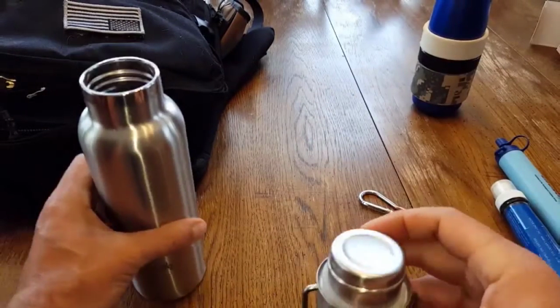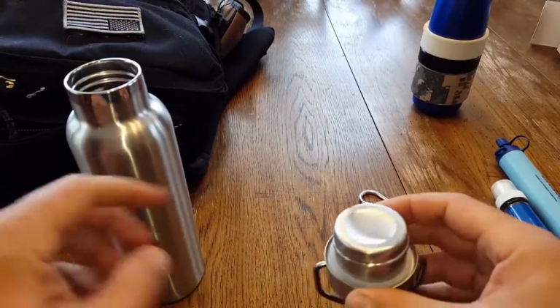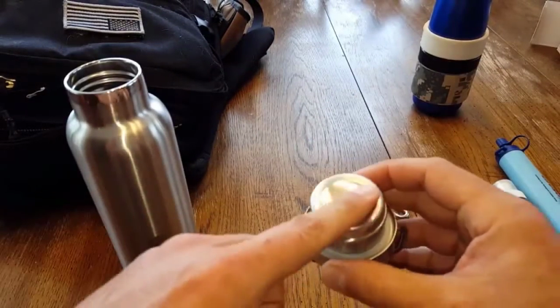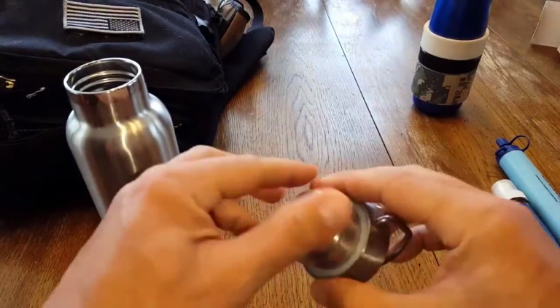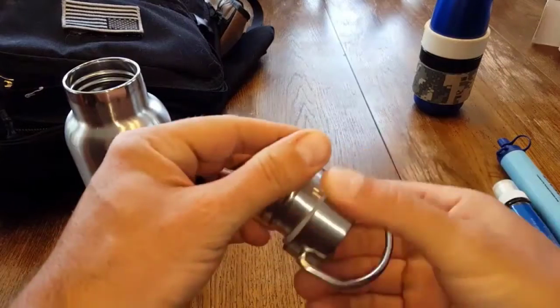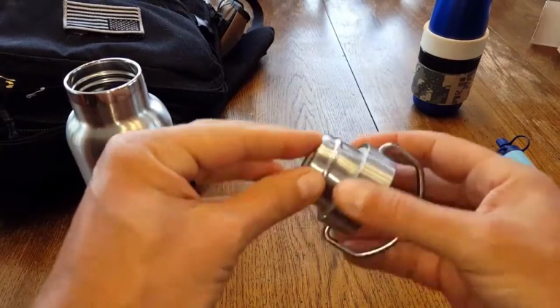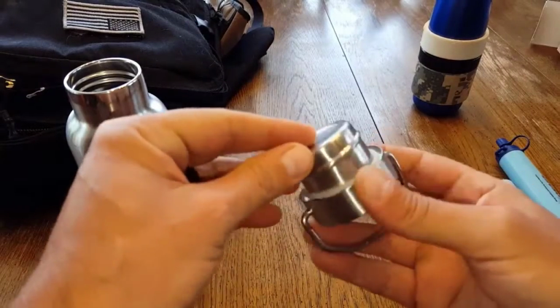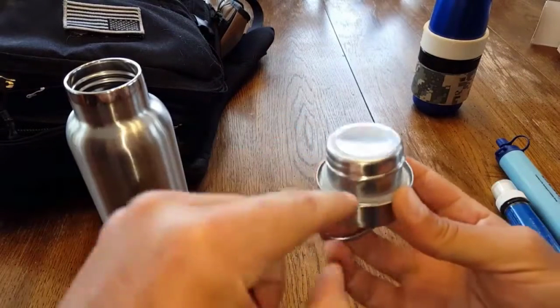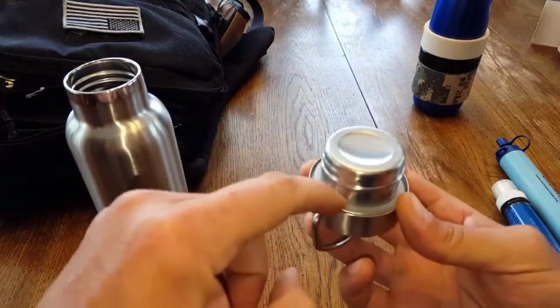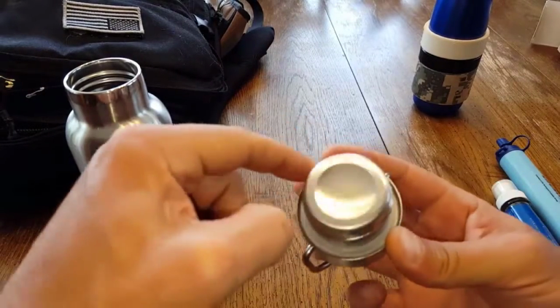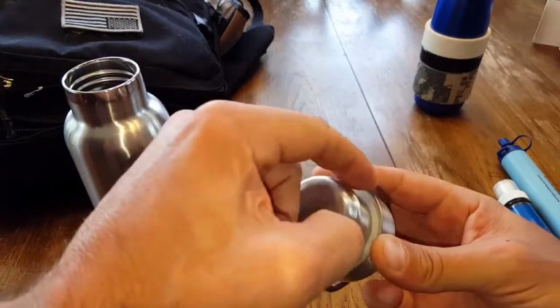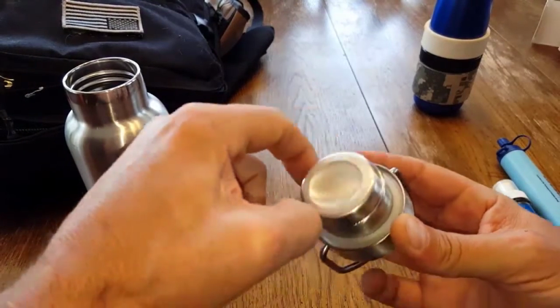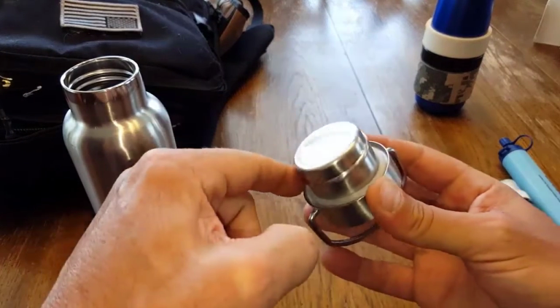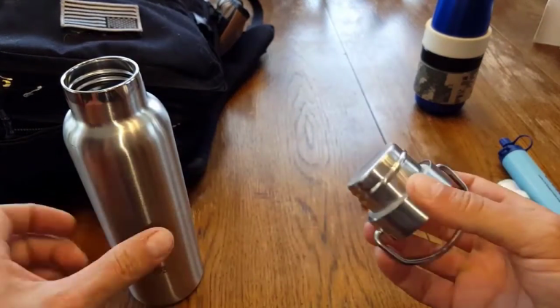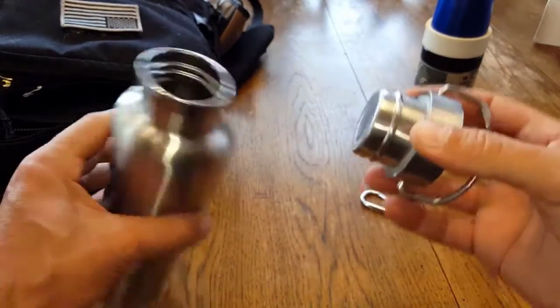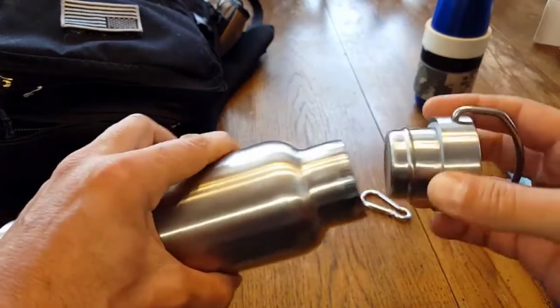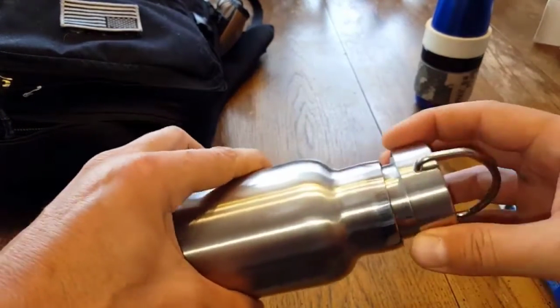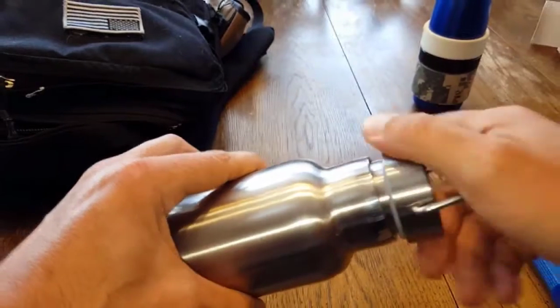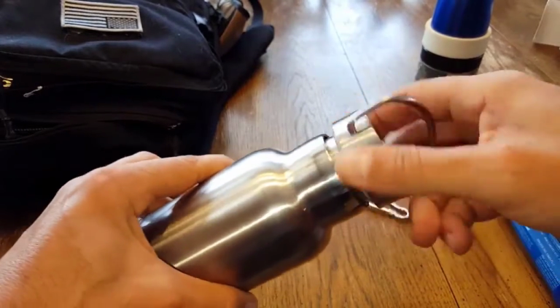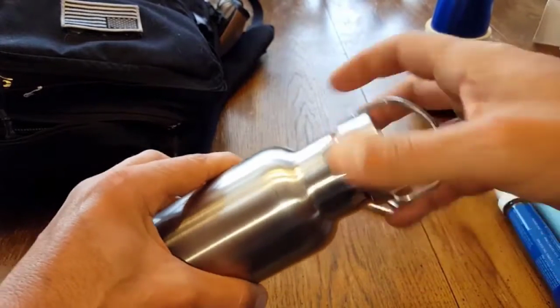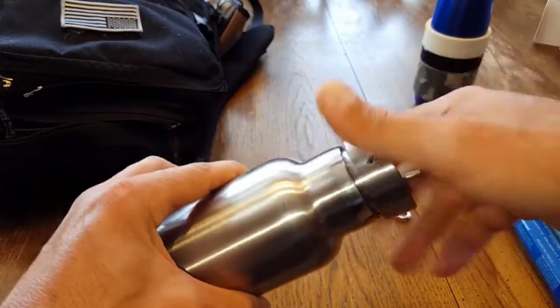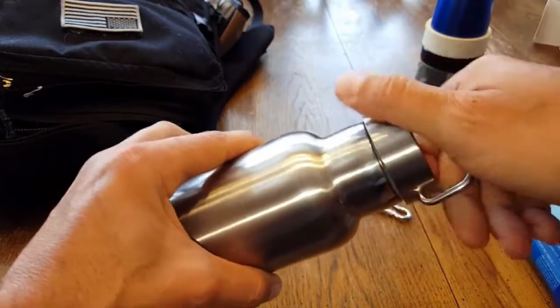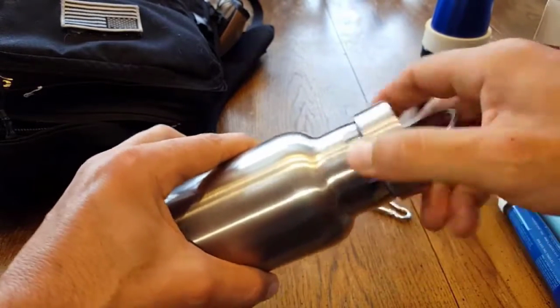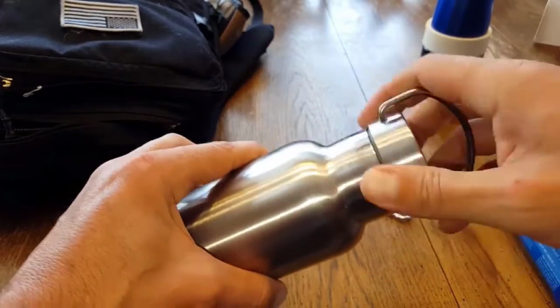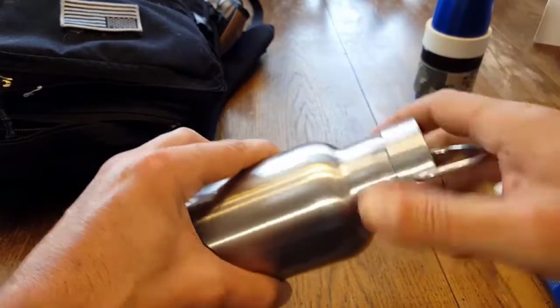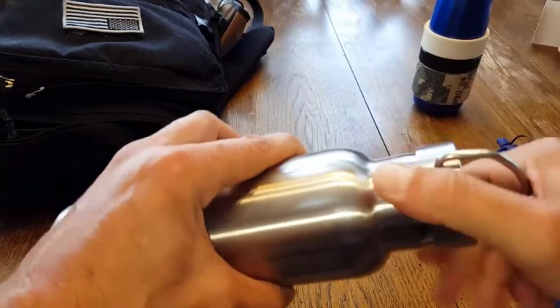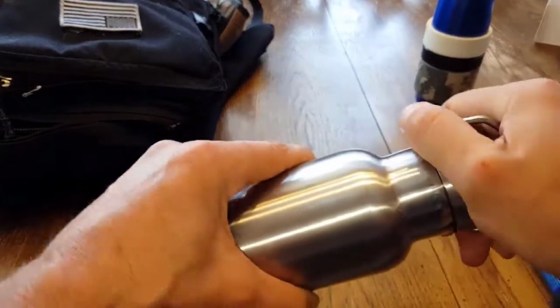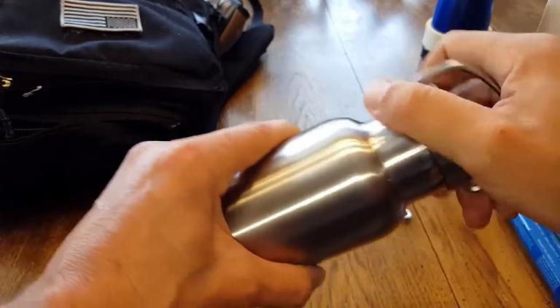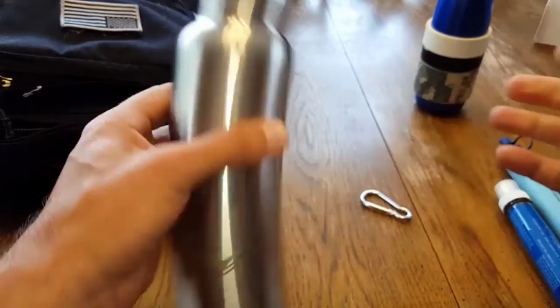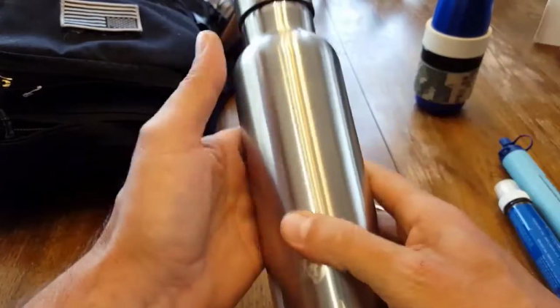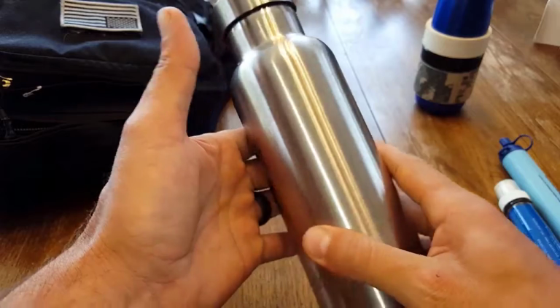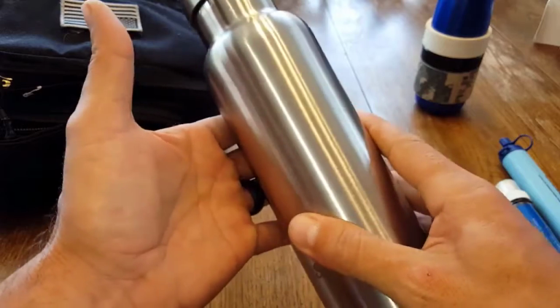When you open this up, as I mentioned, there's no rubber or plastic or anything like that — just this little seal up here. Everything on this is 18-8 stainless steel, food grade stainless steel.